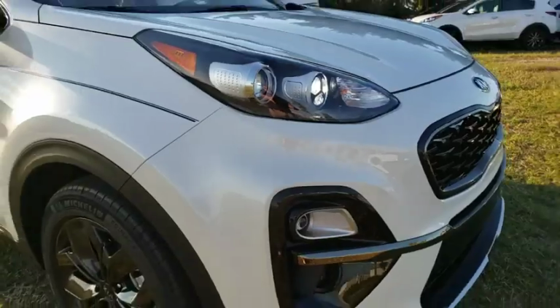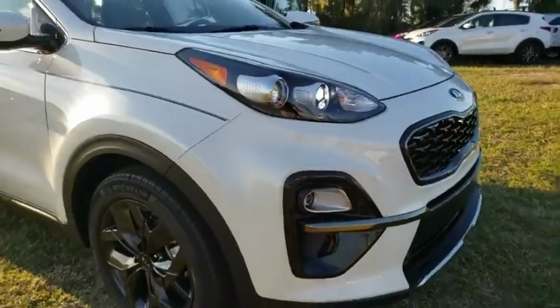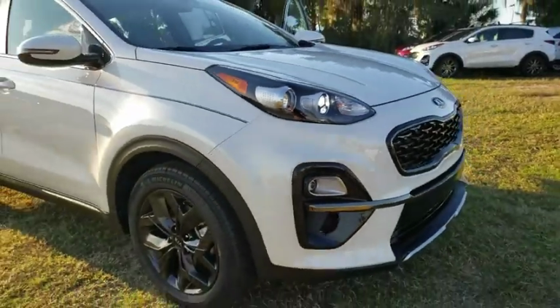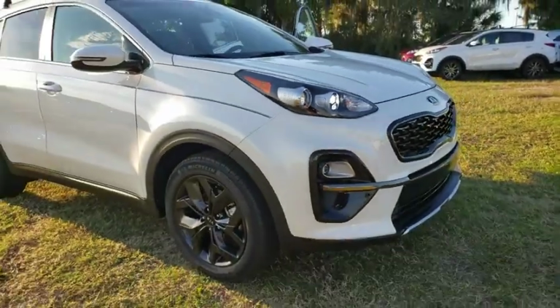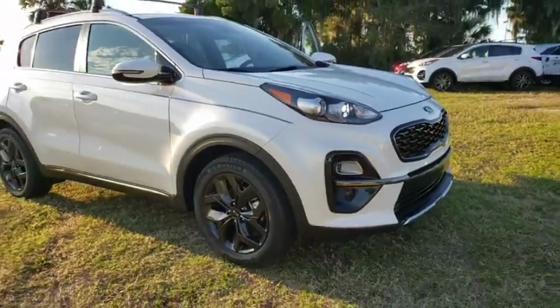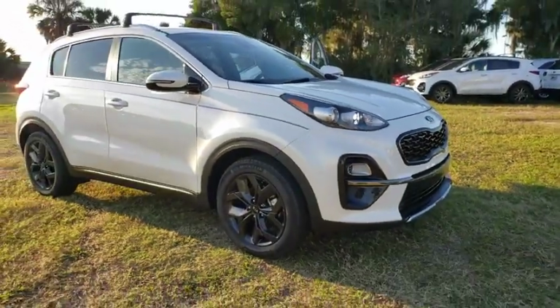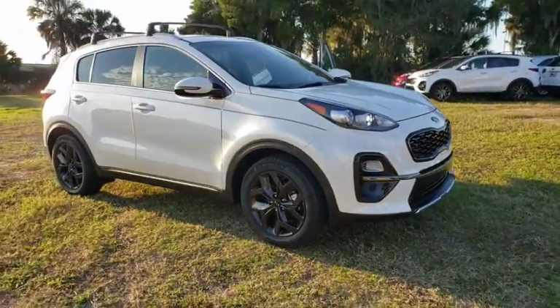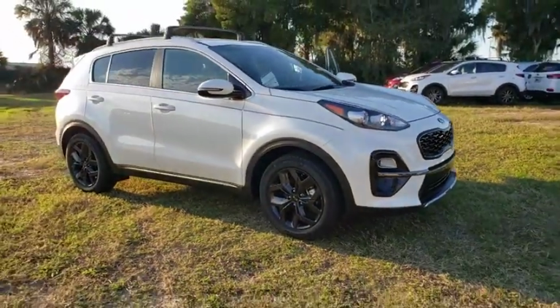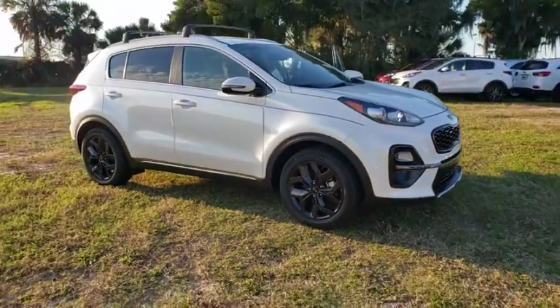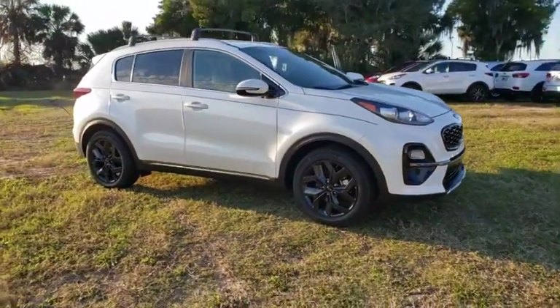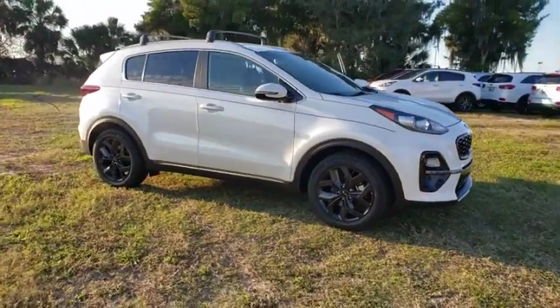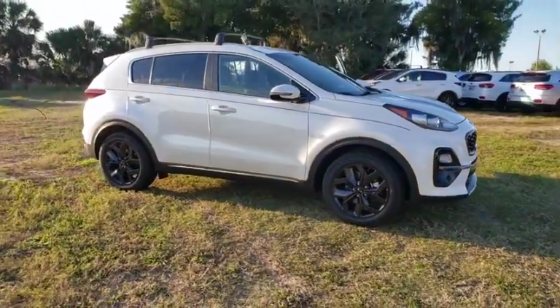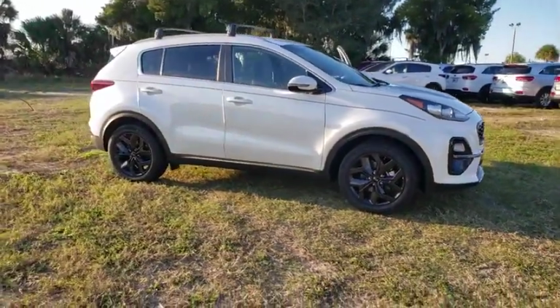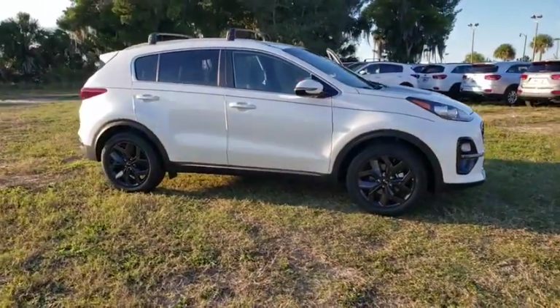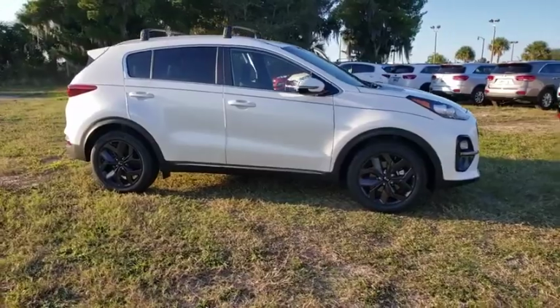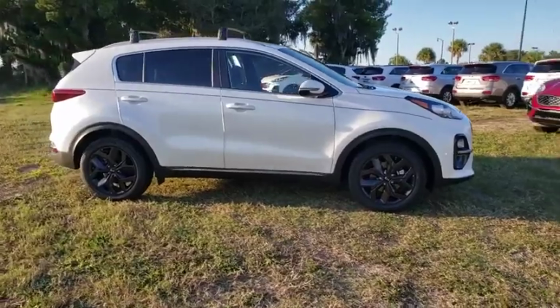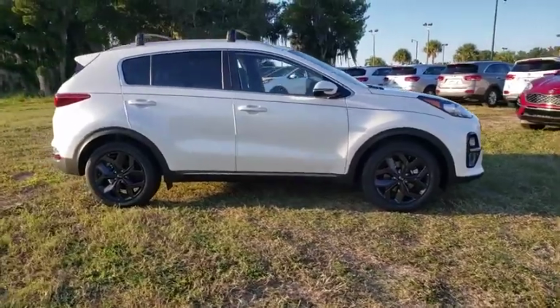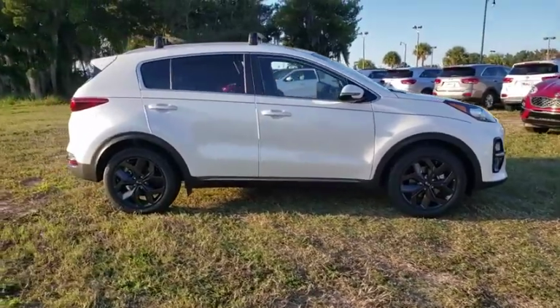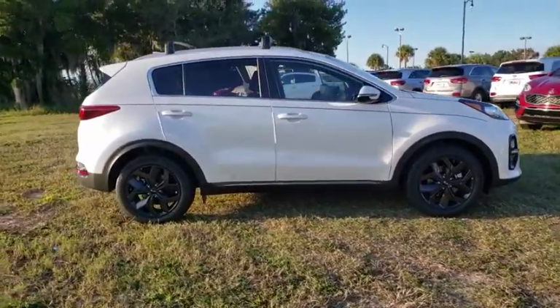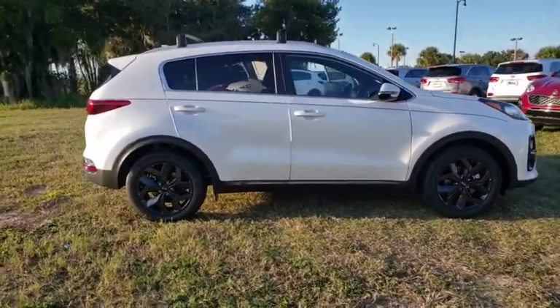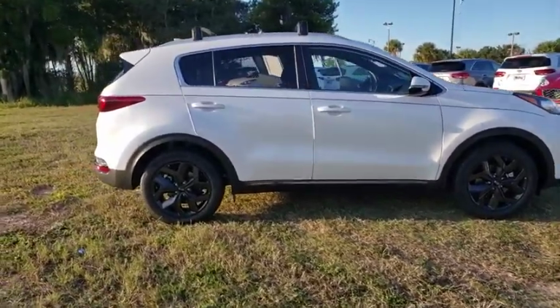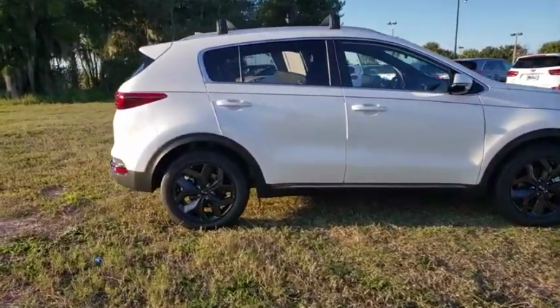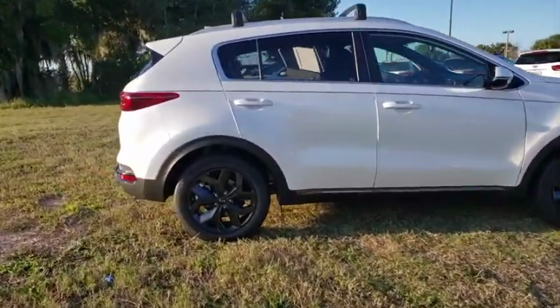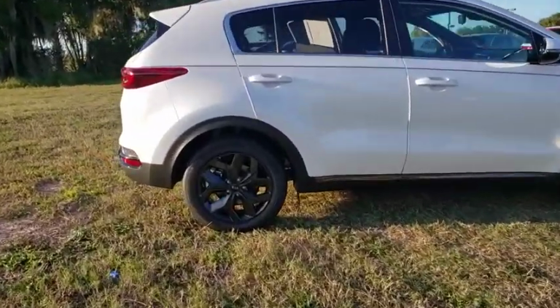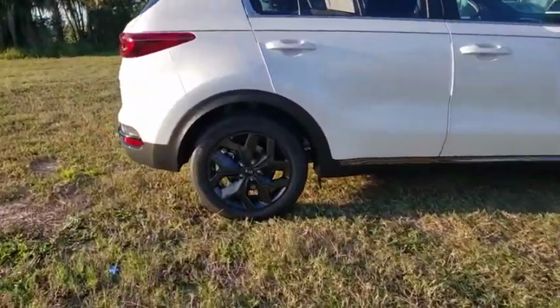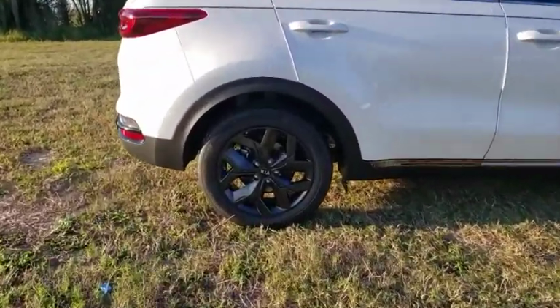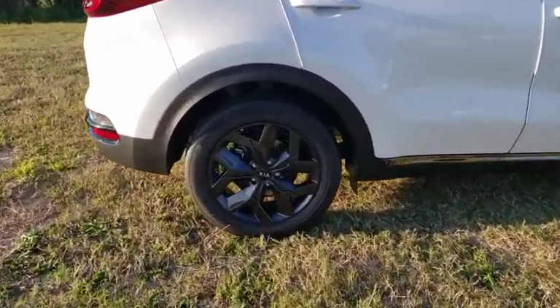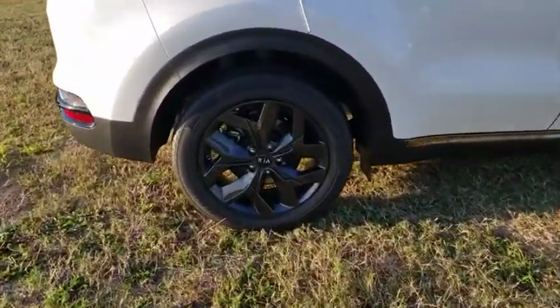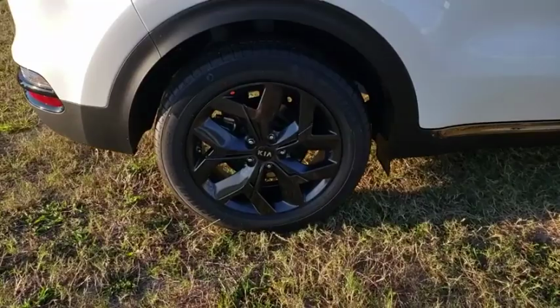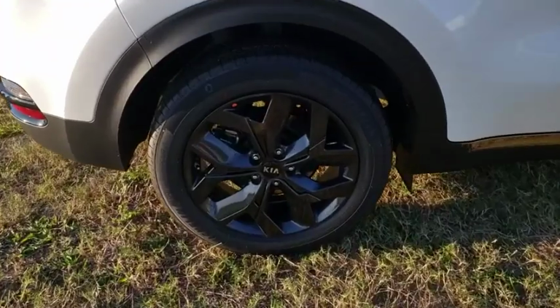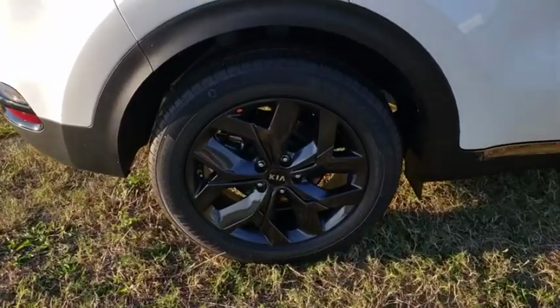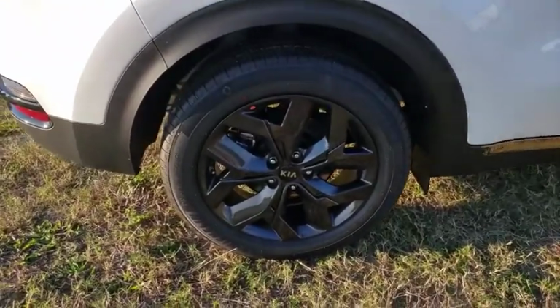Make a great choice today with the 2020 Kia Sportage. With its sleek and stylish exterior and its roomy, feature-laden interior, the Sportage both looks good and performs well on the road.